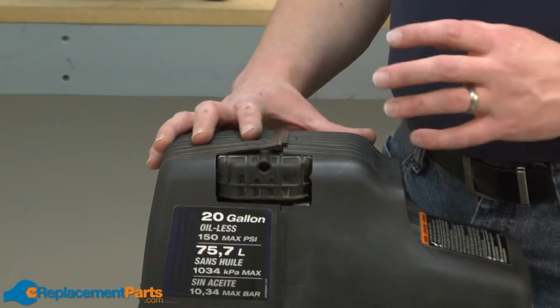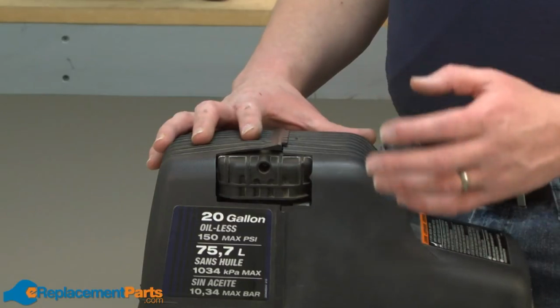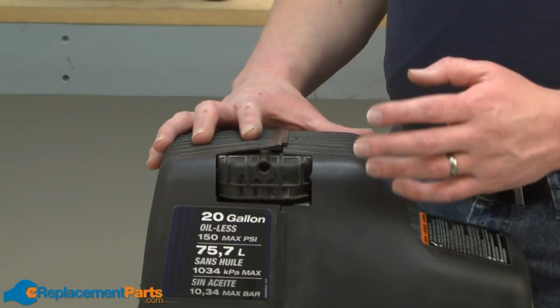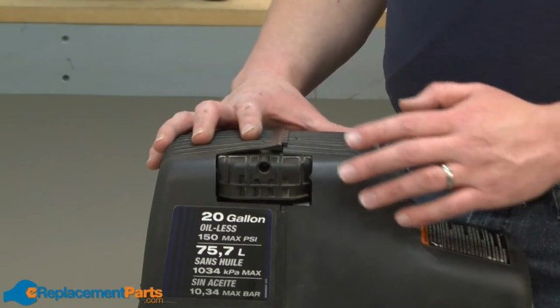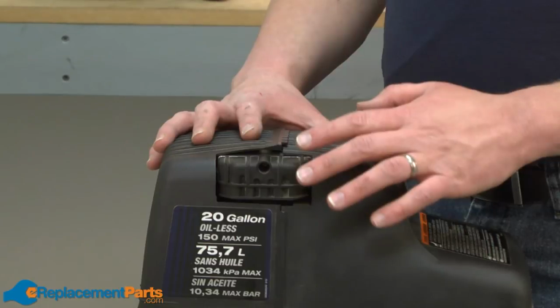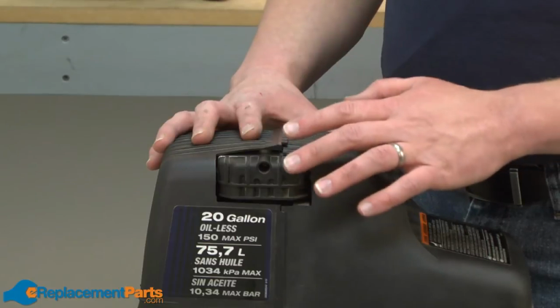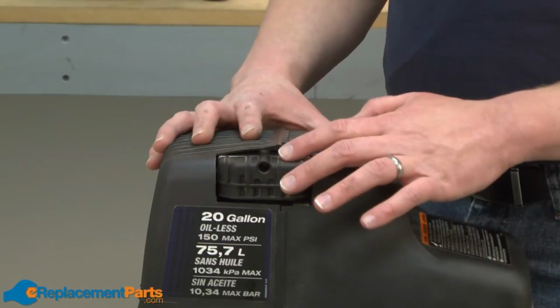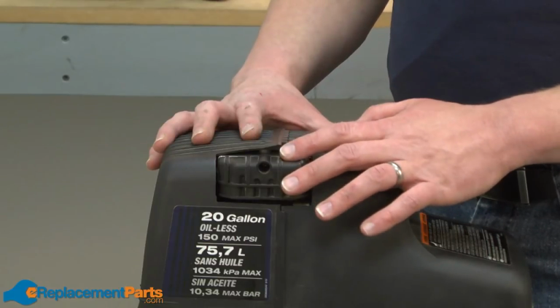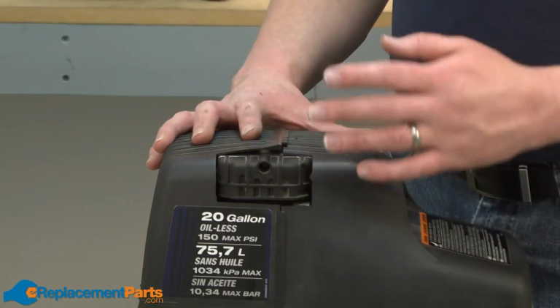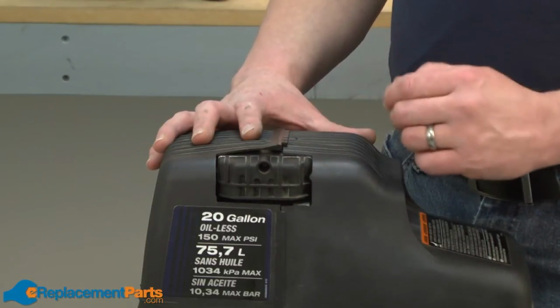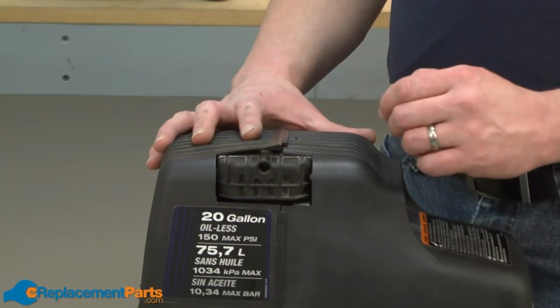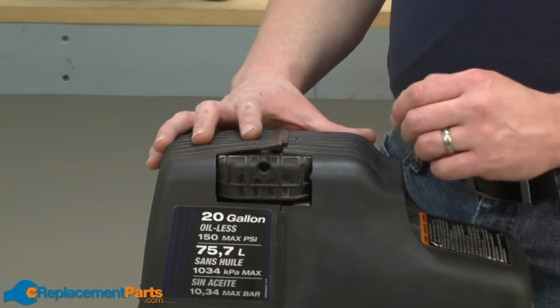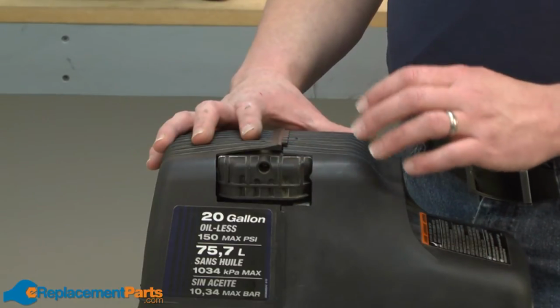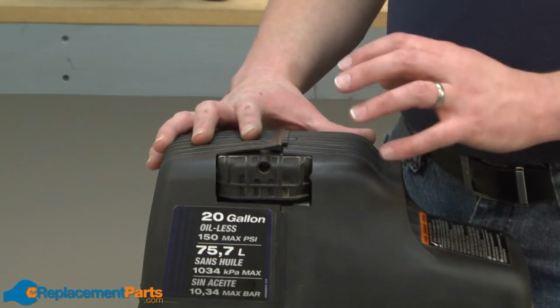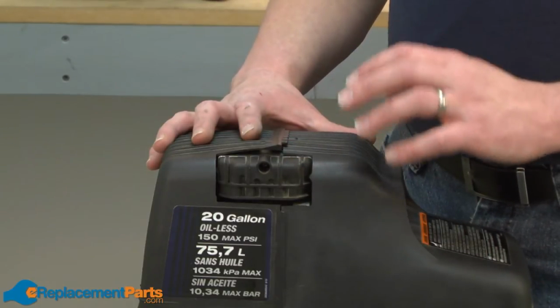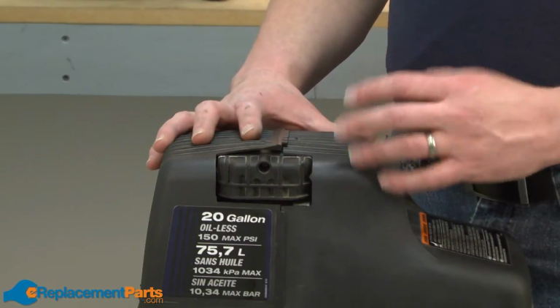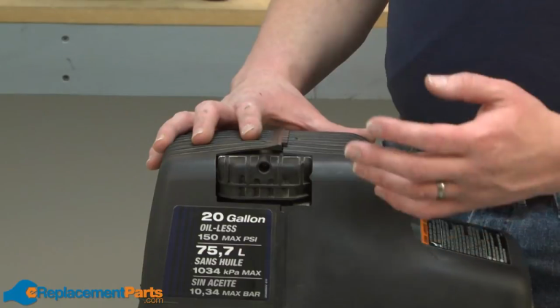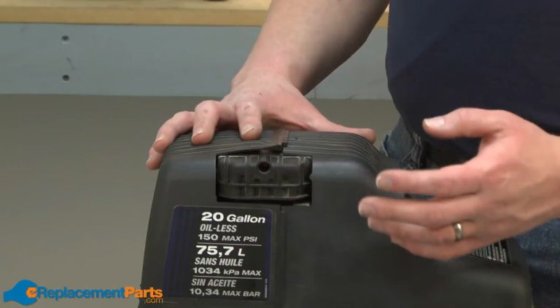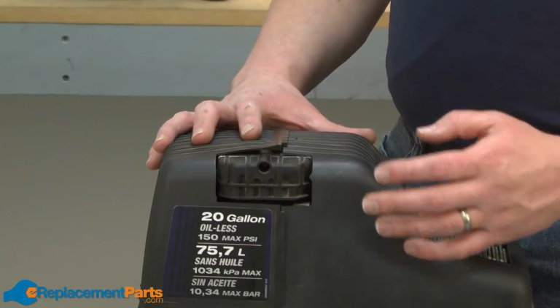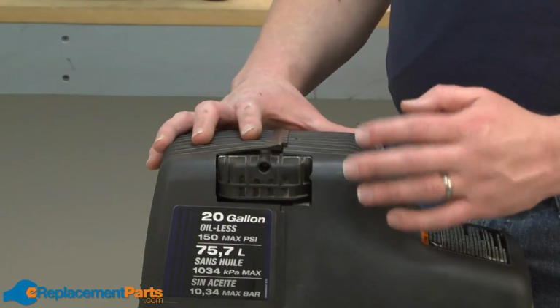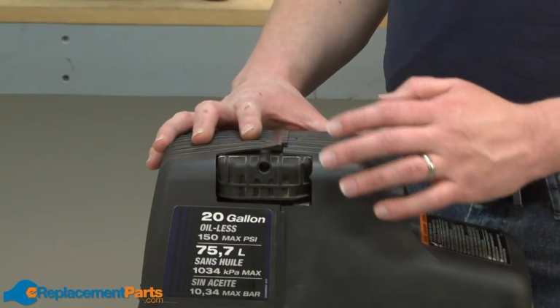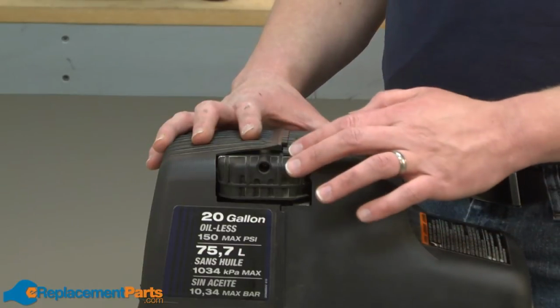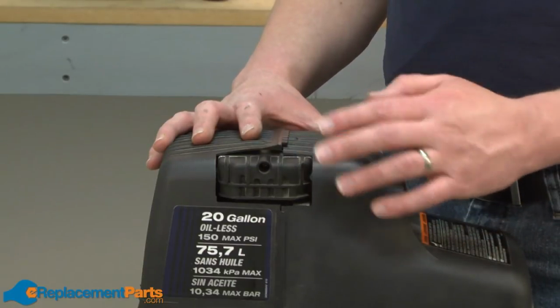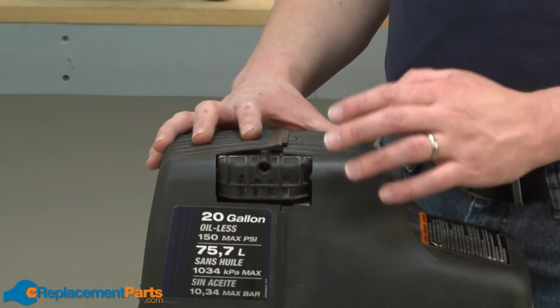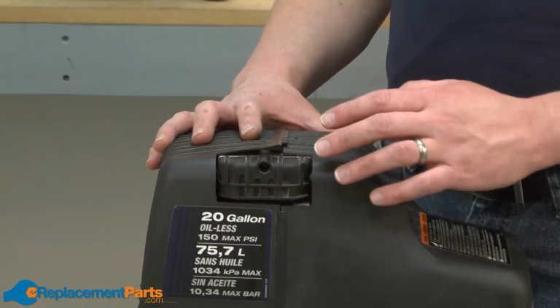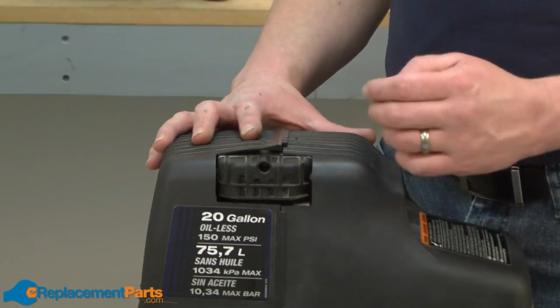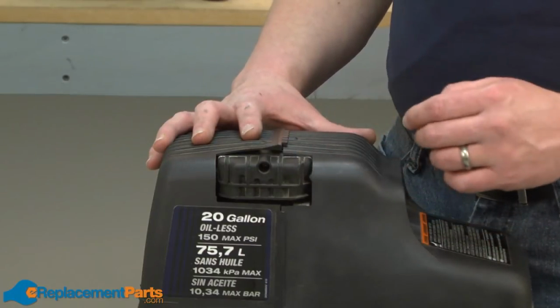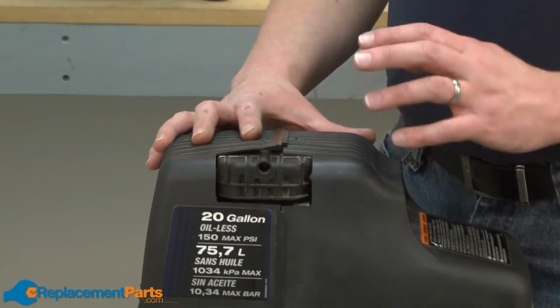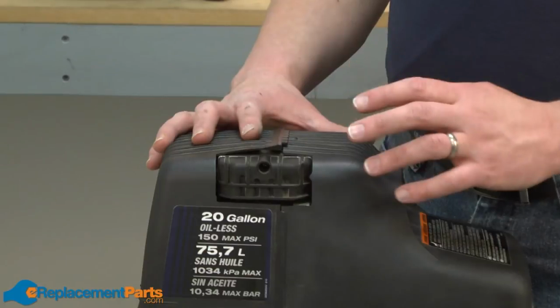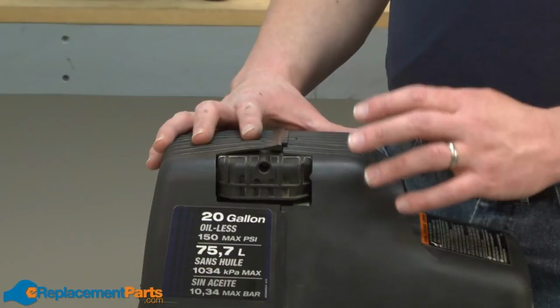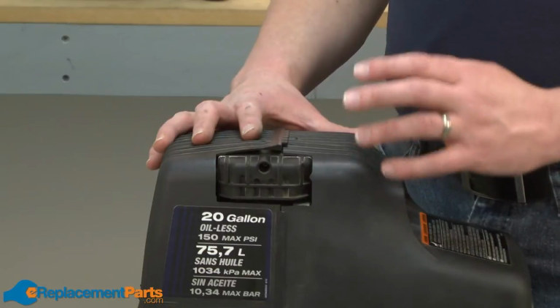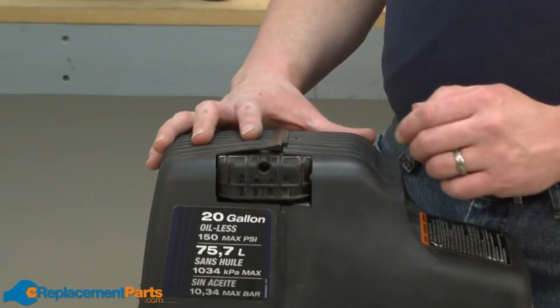Many people don't even realize that their air compressor has an air filter, but most all of them do. It's actually very critical to the life of the air compressor to make sure that you service or replace the filter regularly. In this video, we're going to show you how to do that.